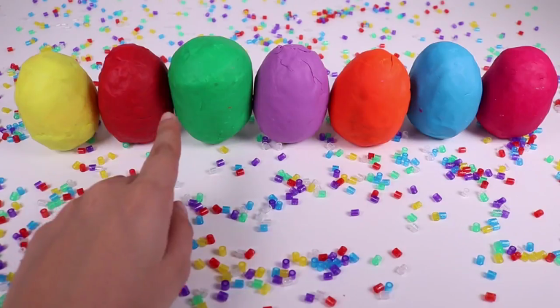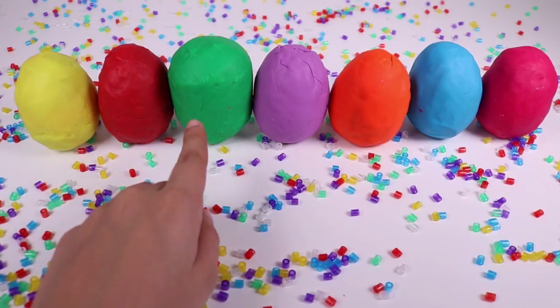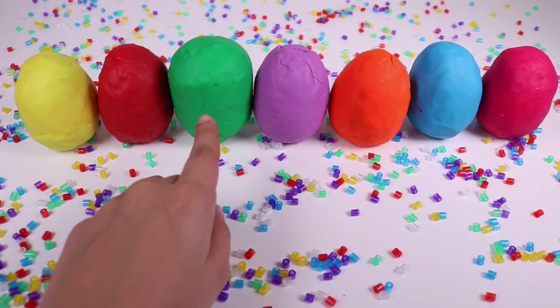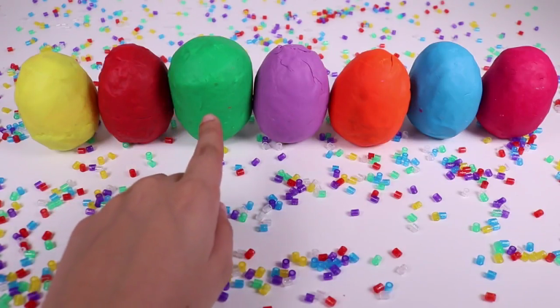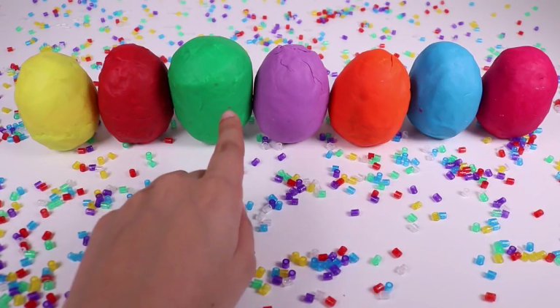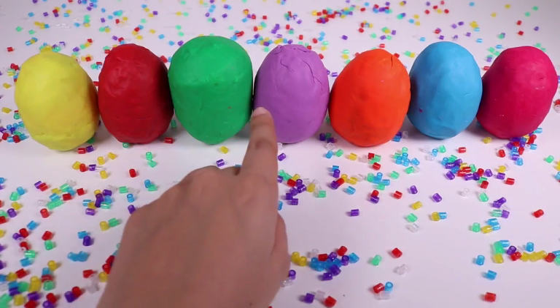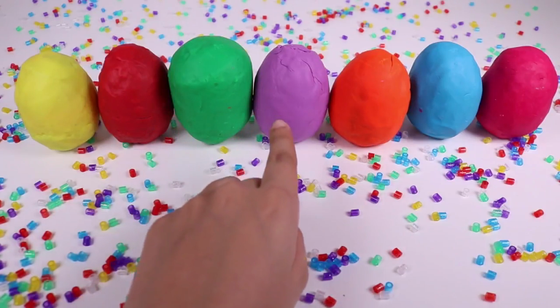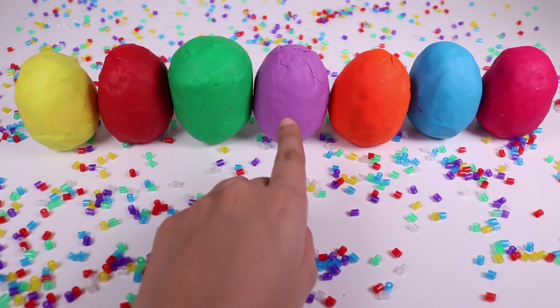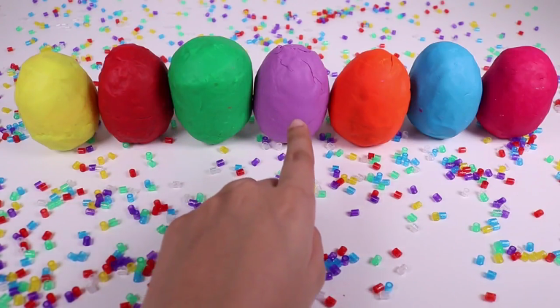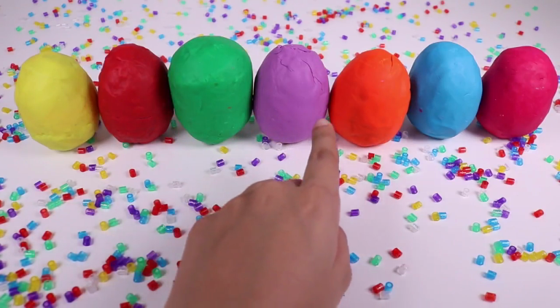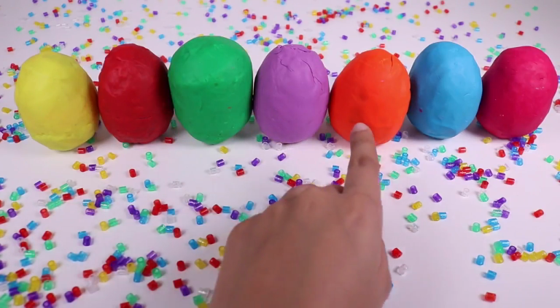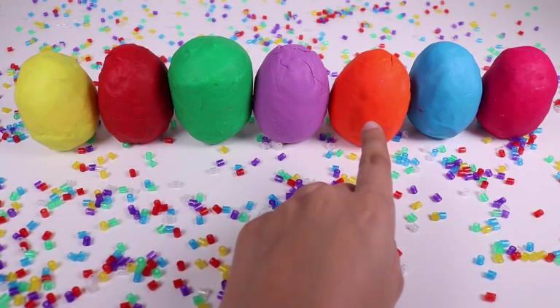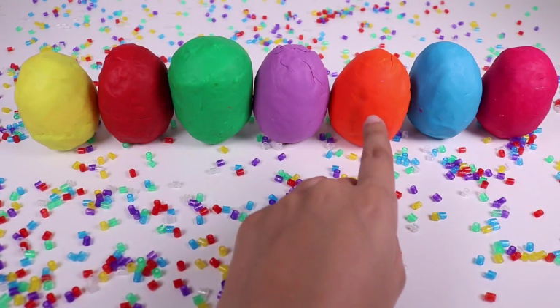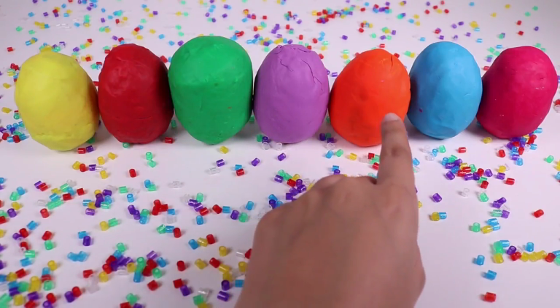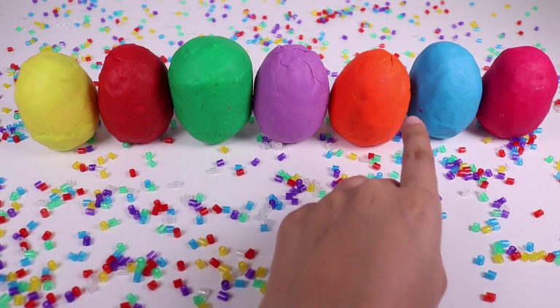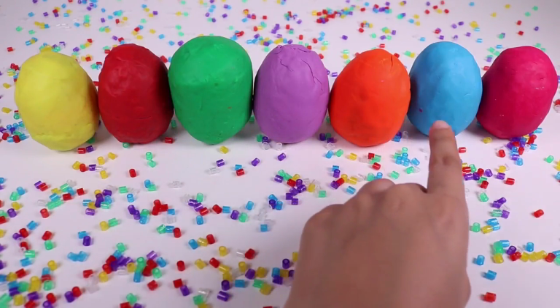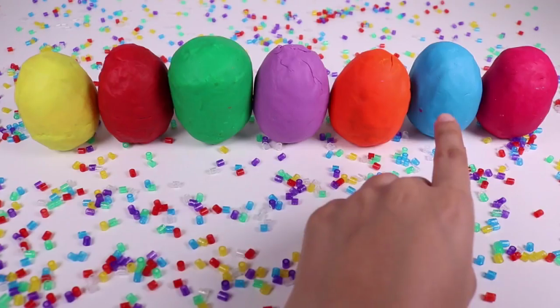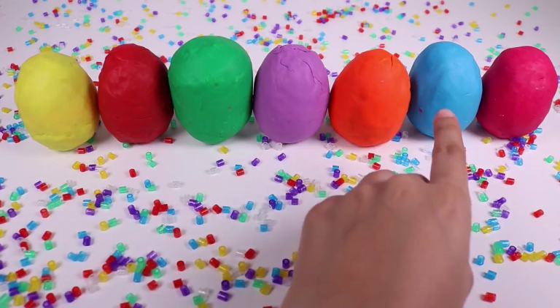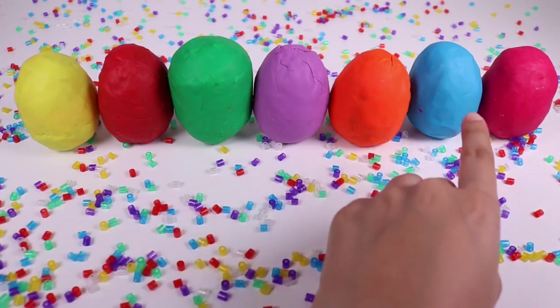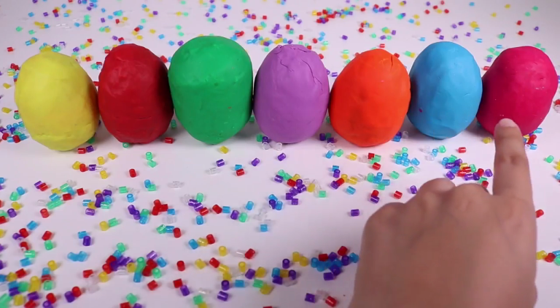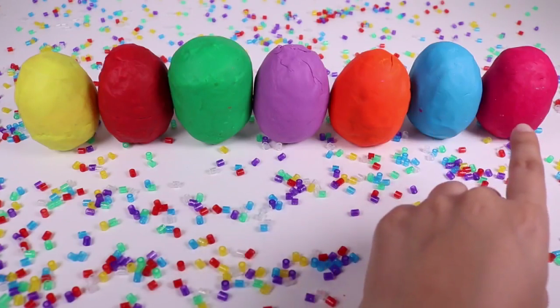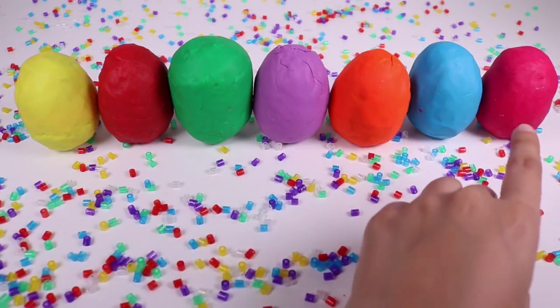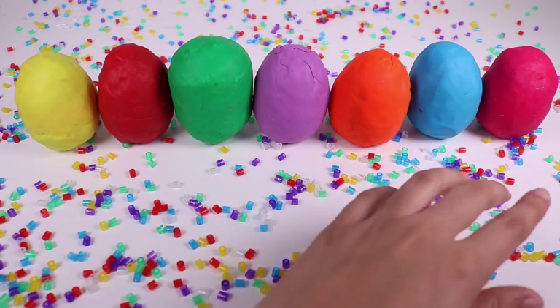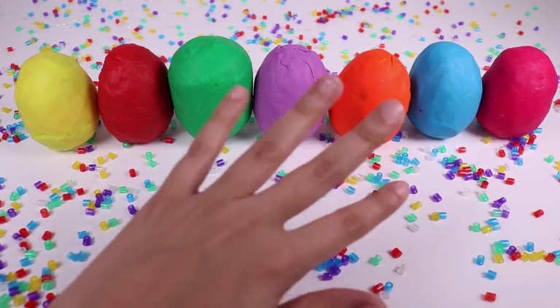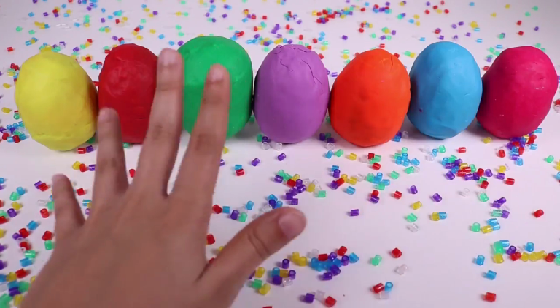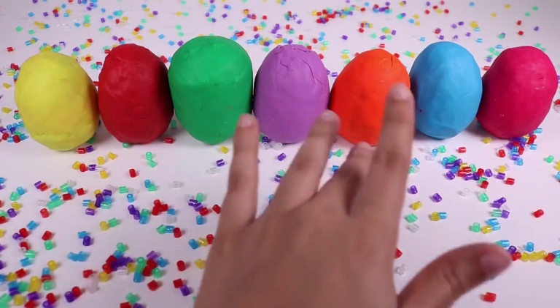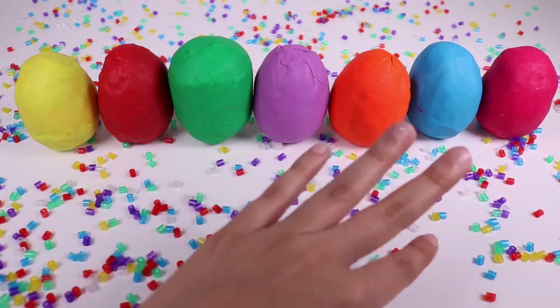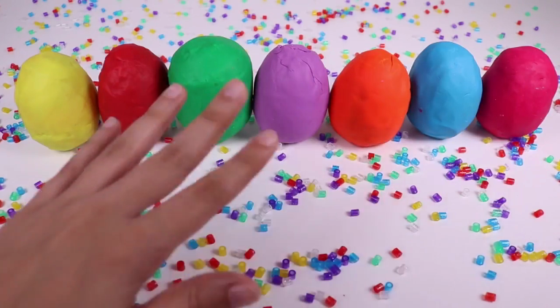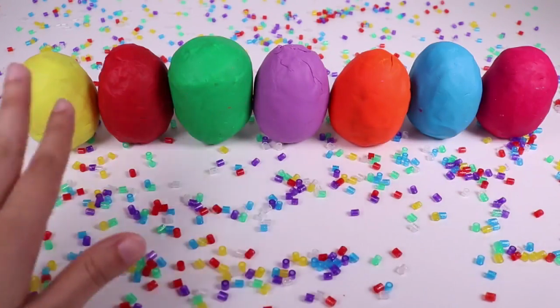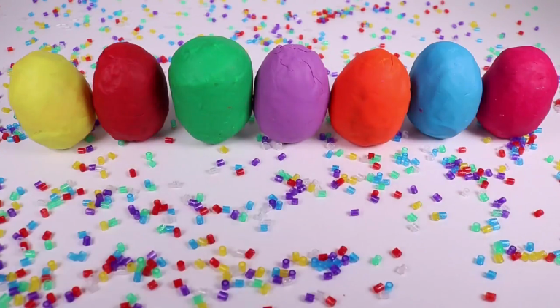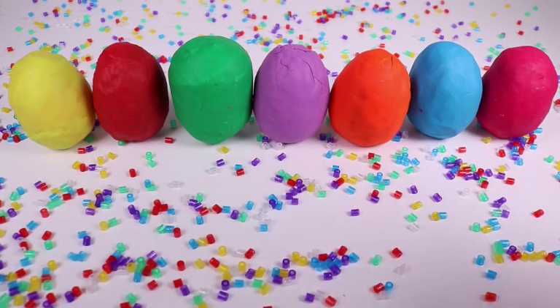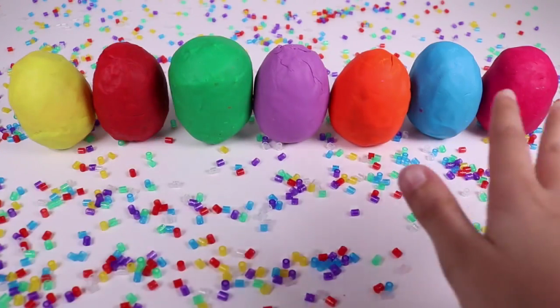3, 4, 5, 6, and 7. Which one can we open first?